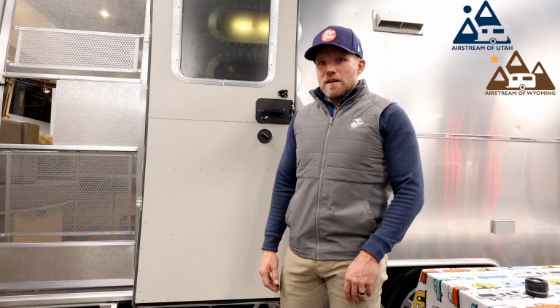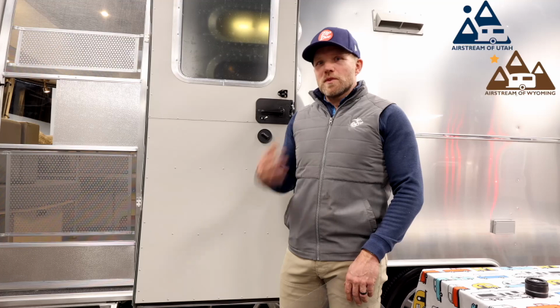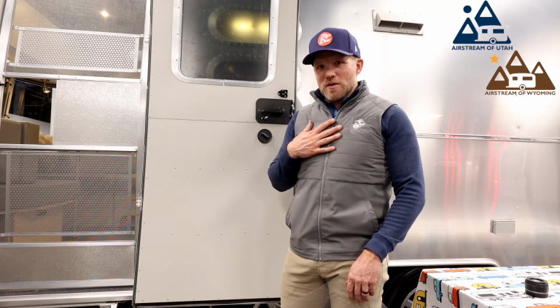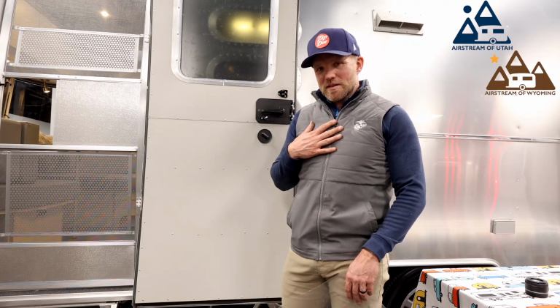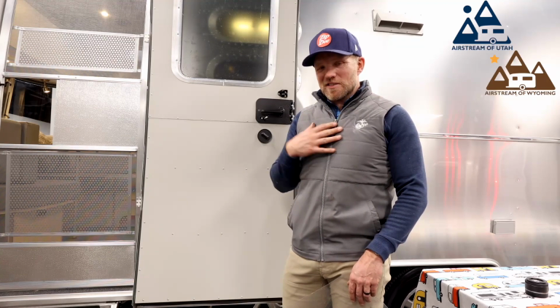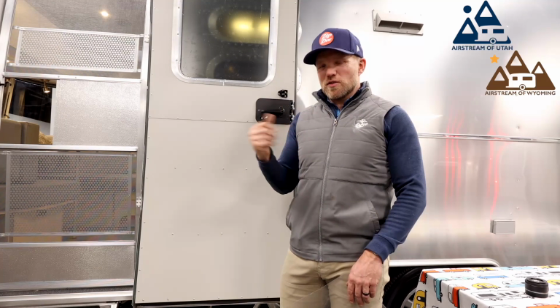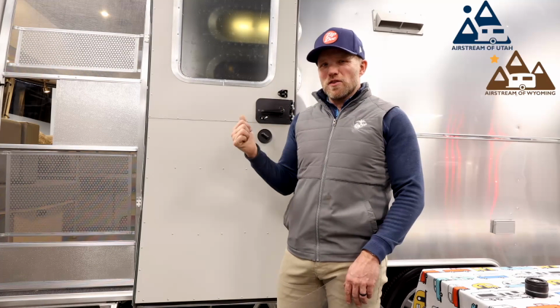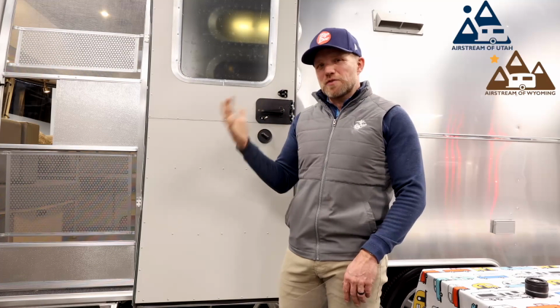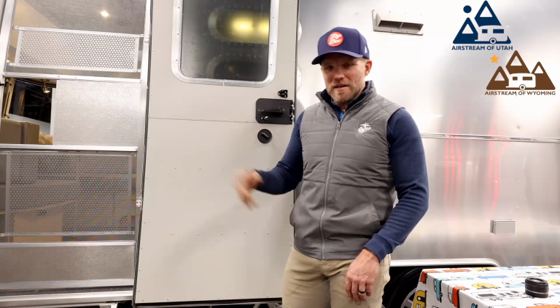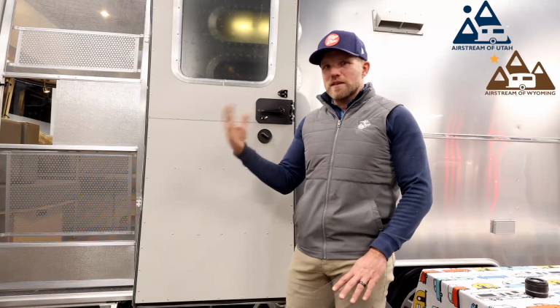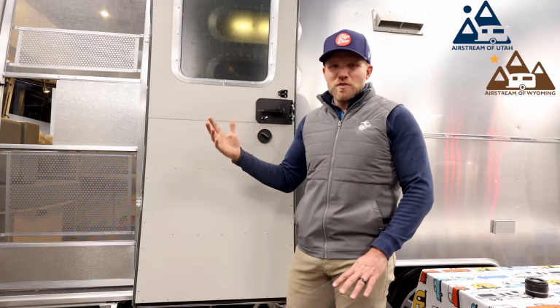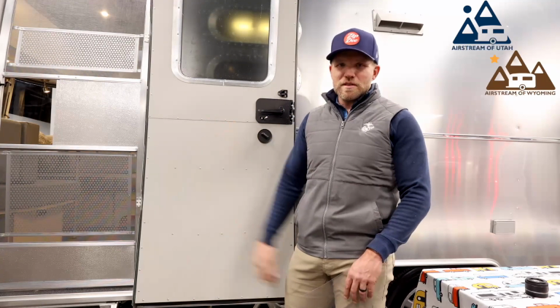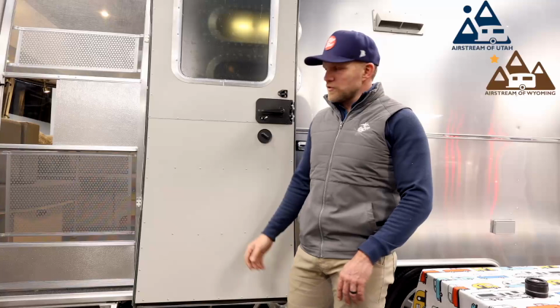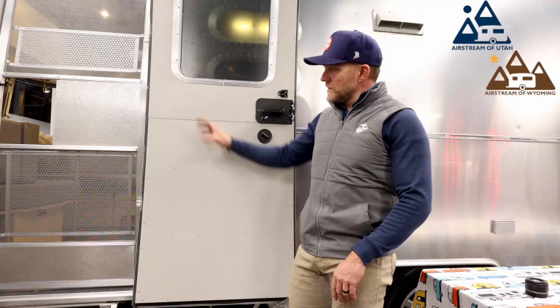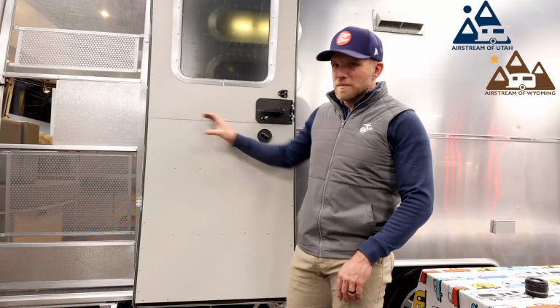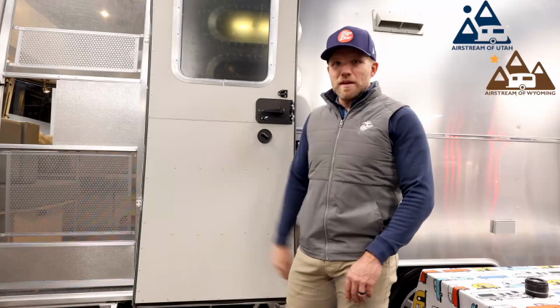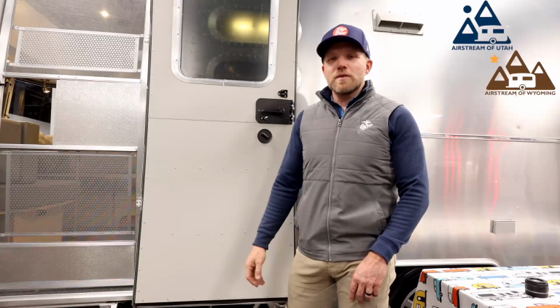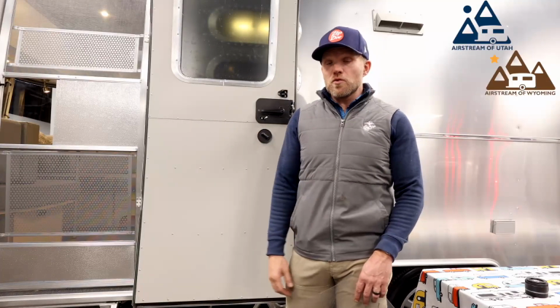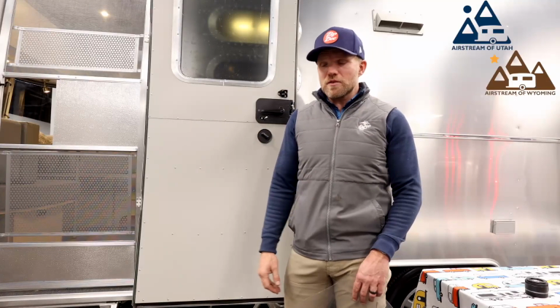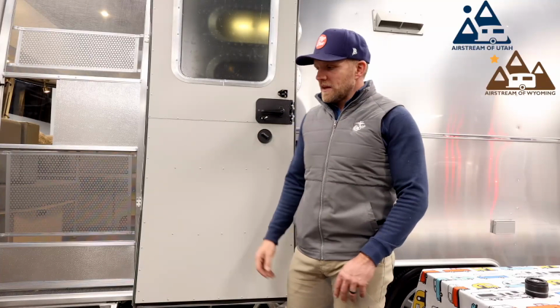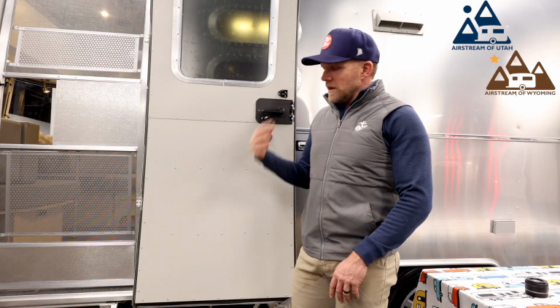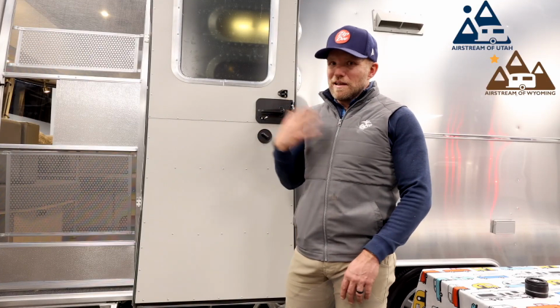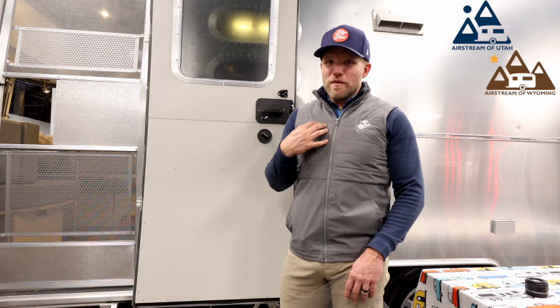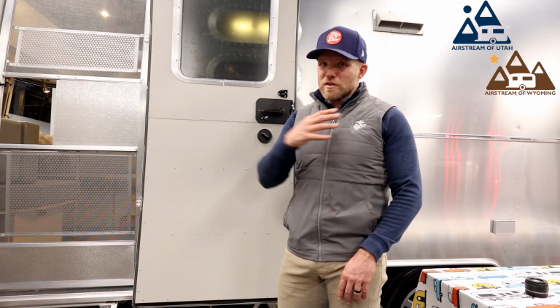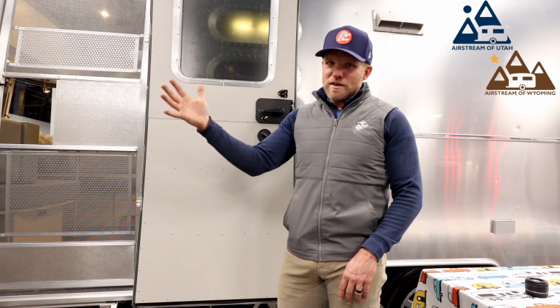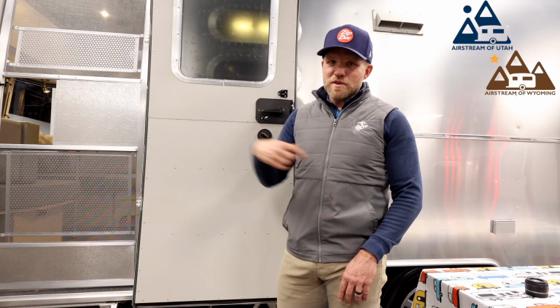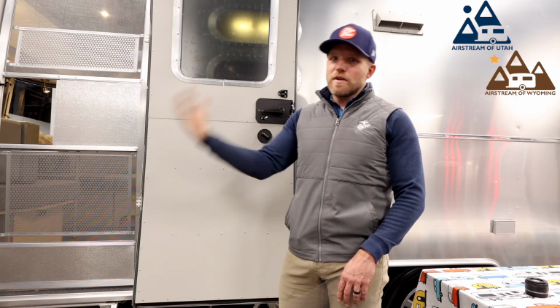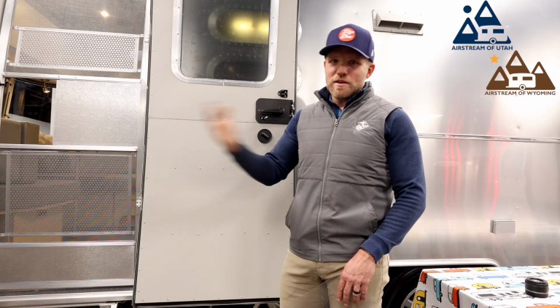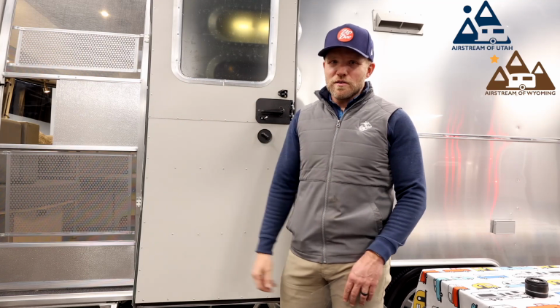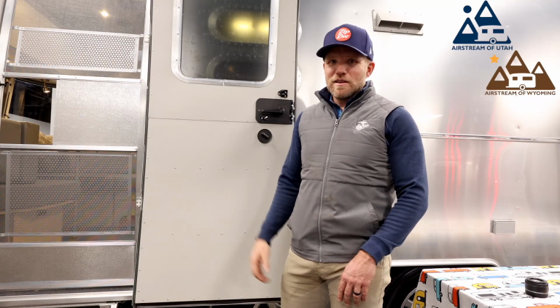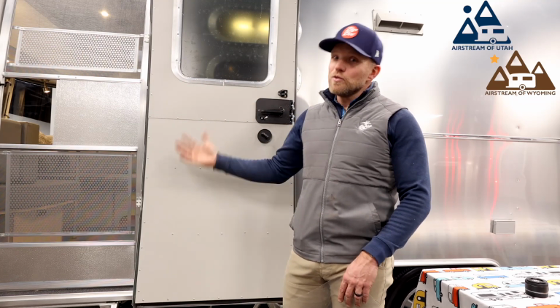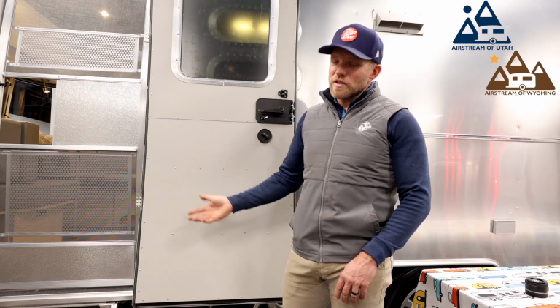If you're someone like me who likes to collect stickers — if you've gone on Airstream rallies, national parks, and places like that — sometimes people like to decorate their door with stickers. But if you've ever traded your Airstream or moved out of one into another, you had to lose all your stickers.